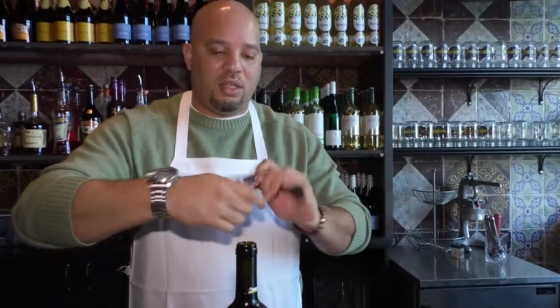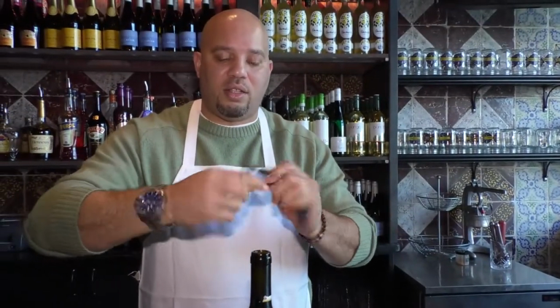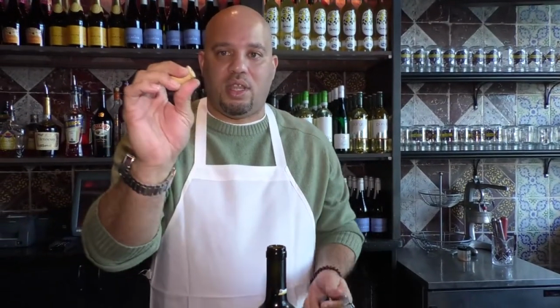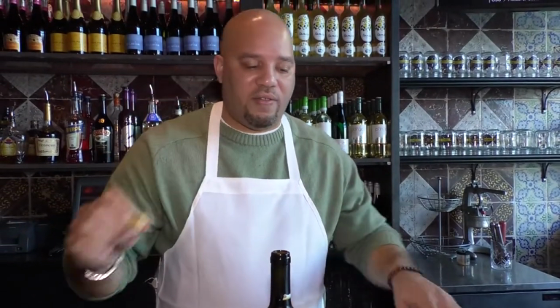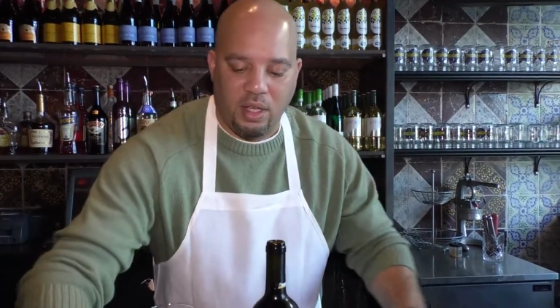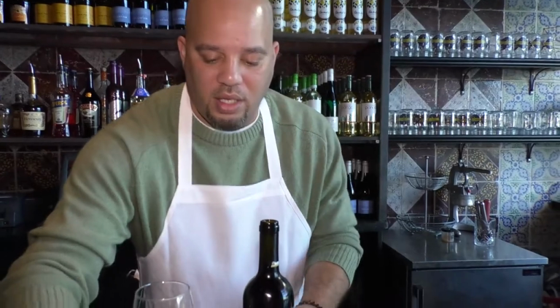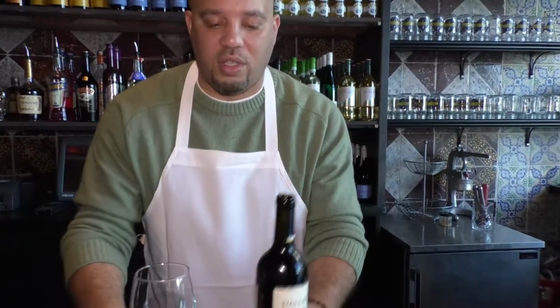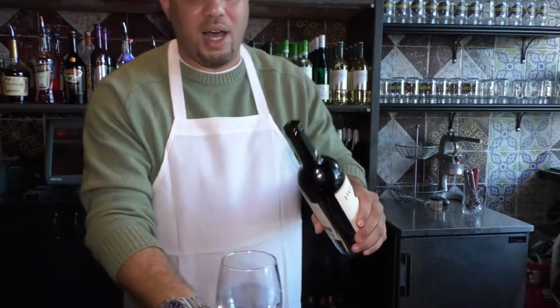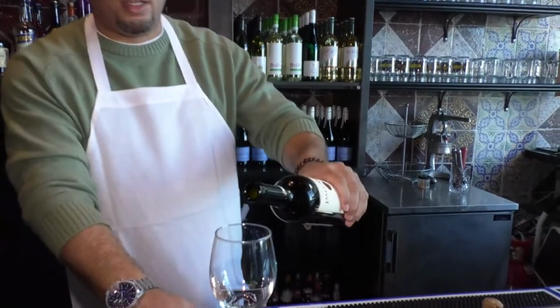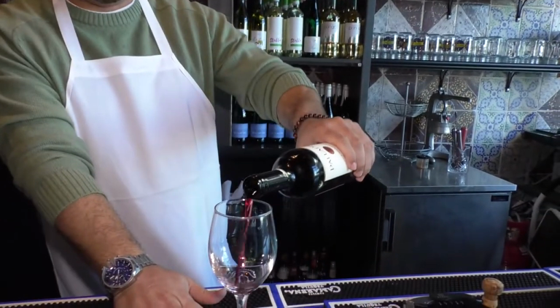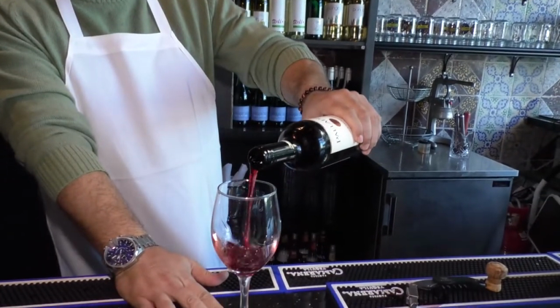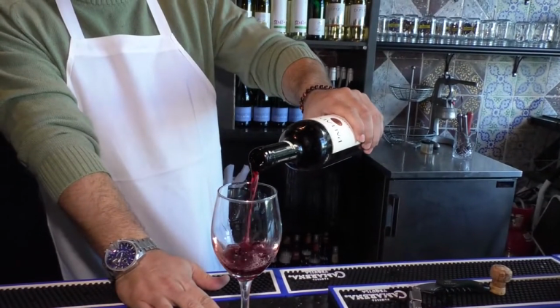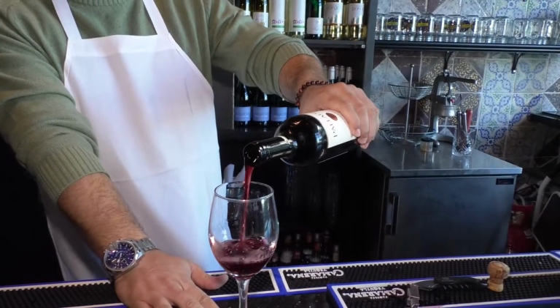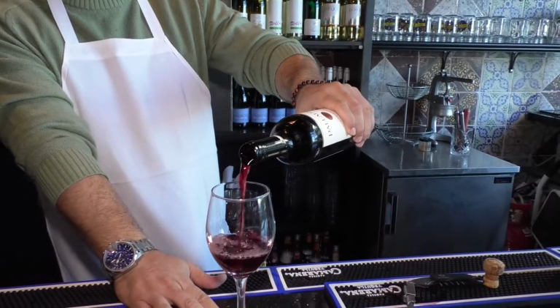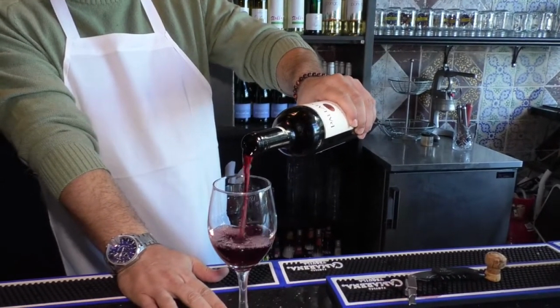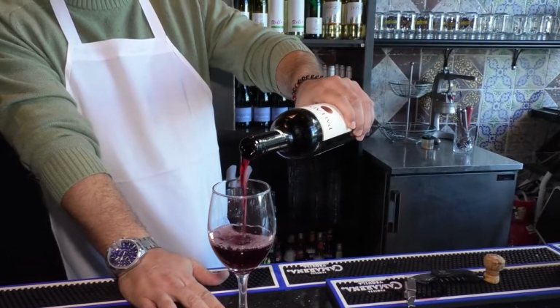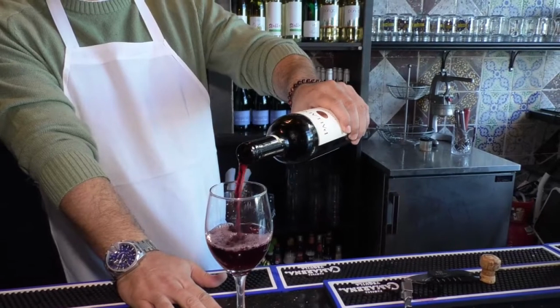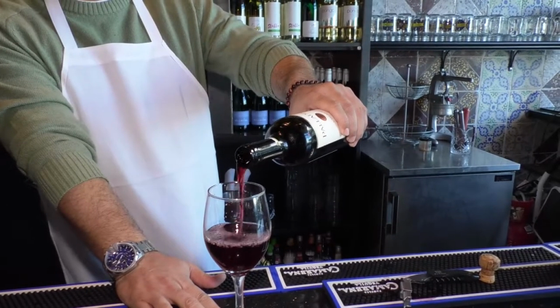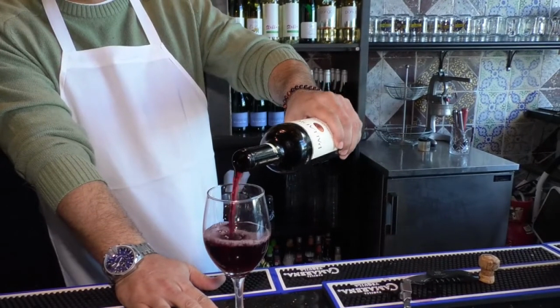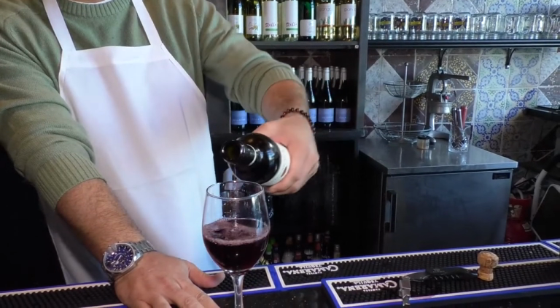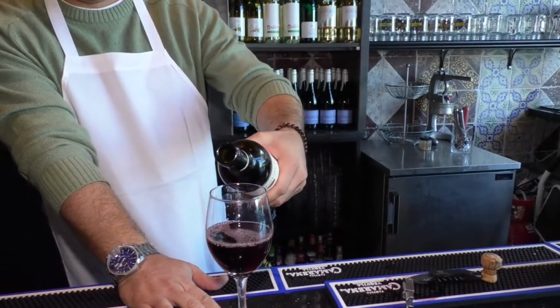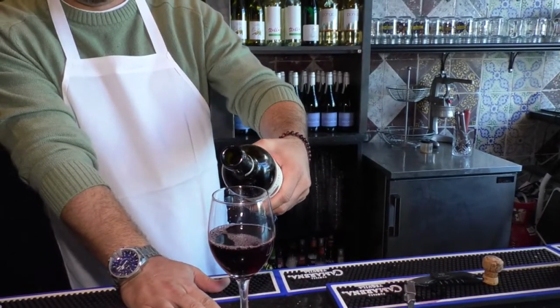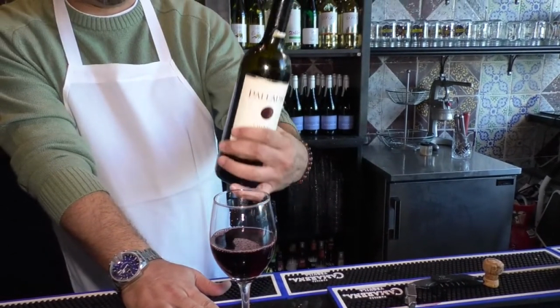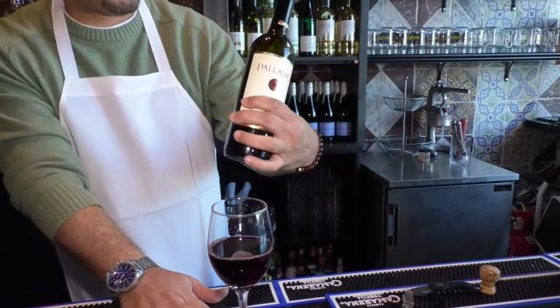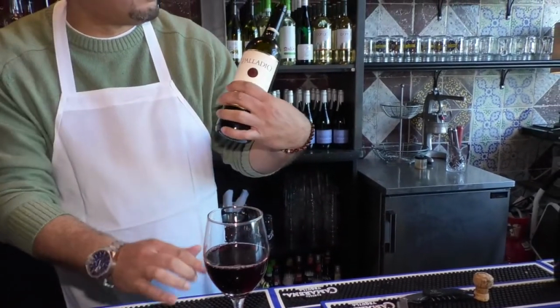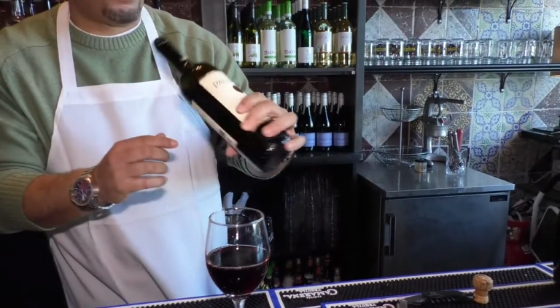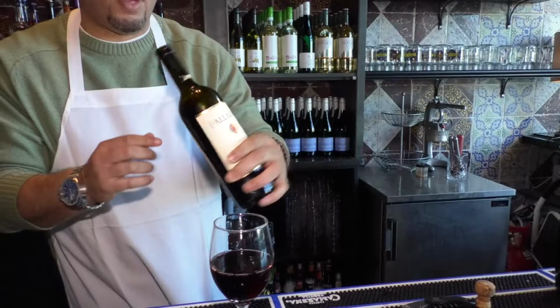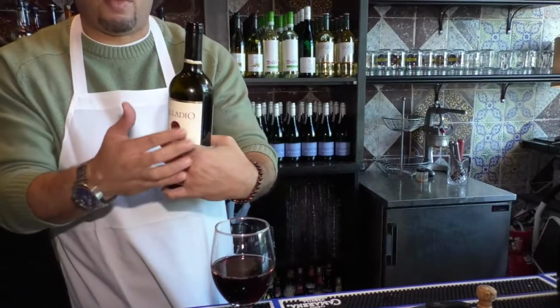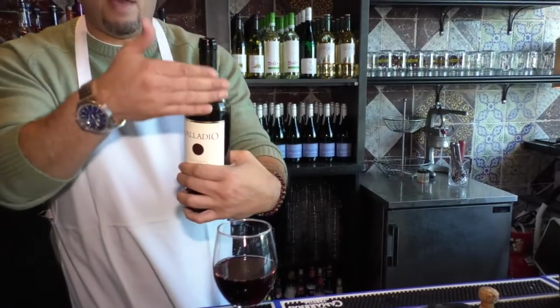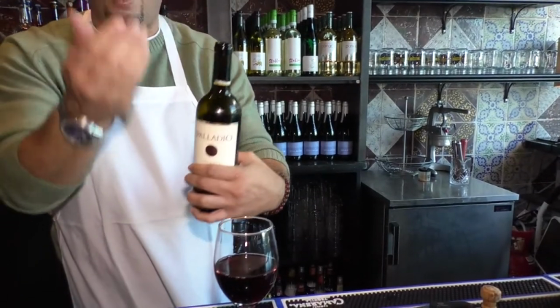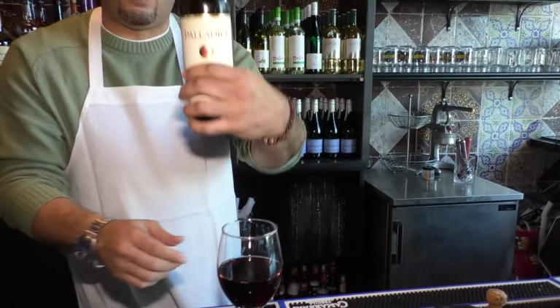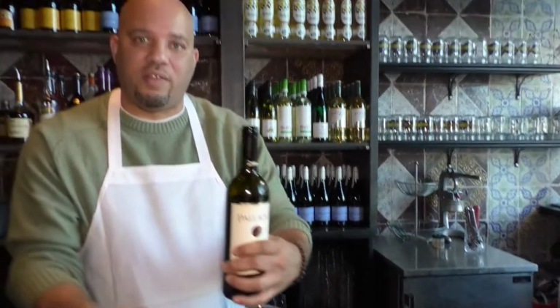Go ahead and twist that off. Same principle applies. Middle of the glass — pour. Then twist. Some may run down the side. If you're in a fancy restaurant, that's where they have a napkin; they wipe it so it doesn't go everywhere.